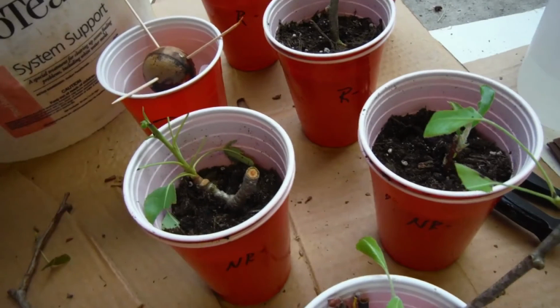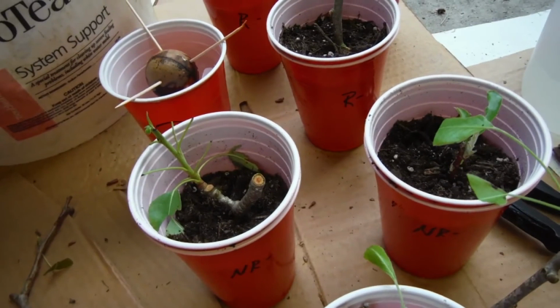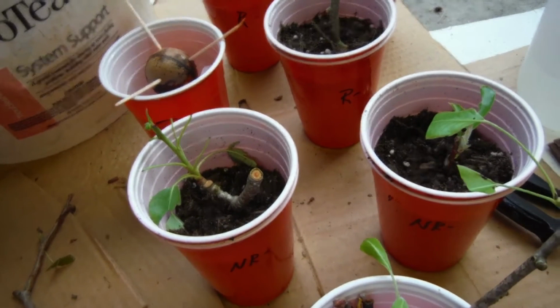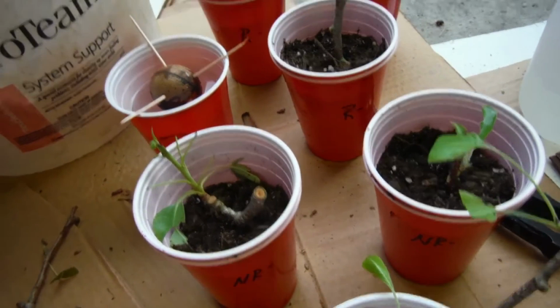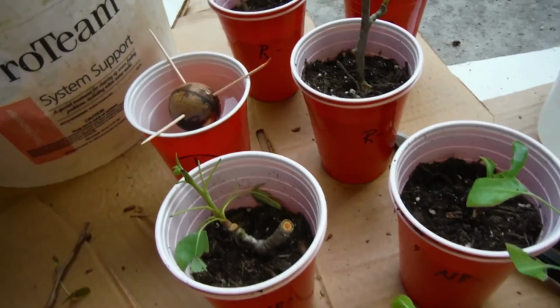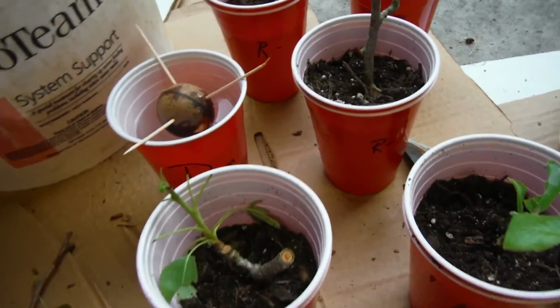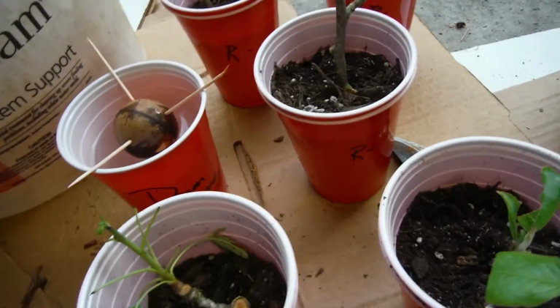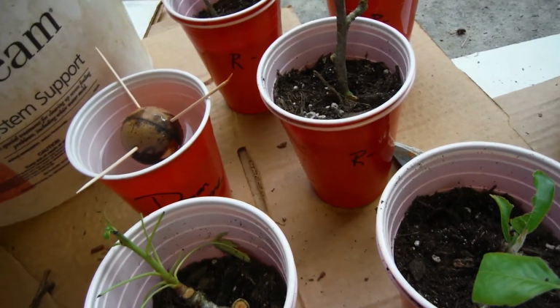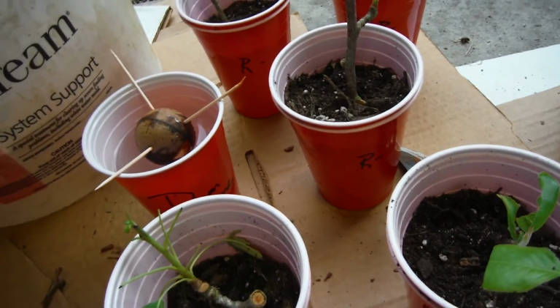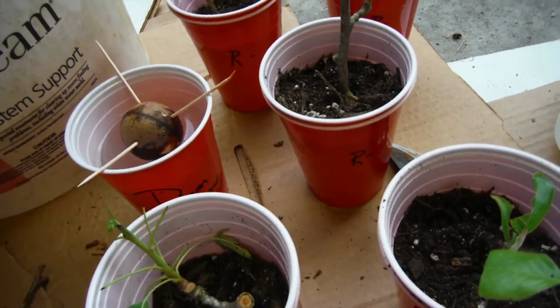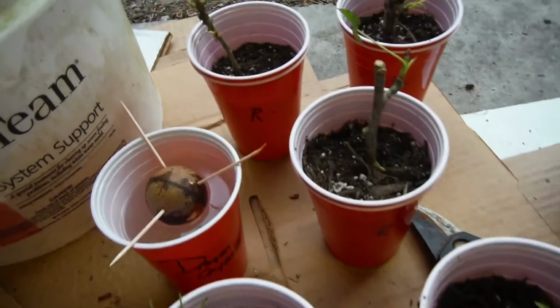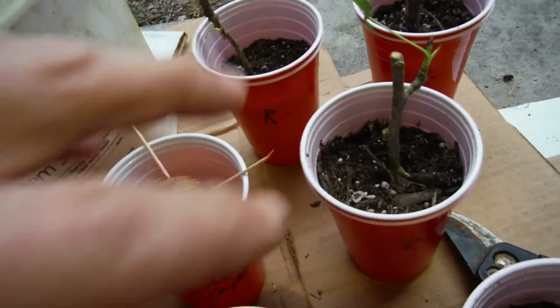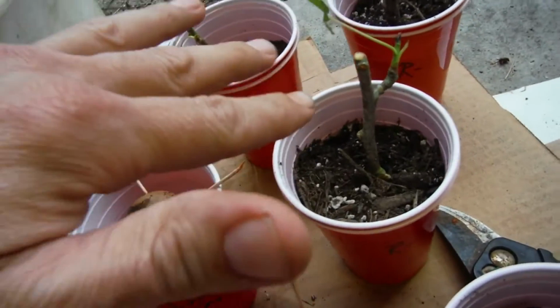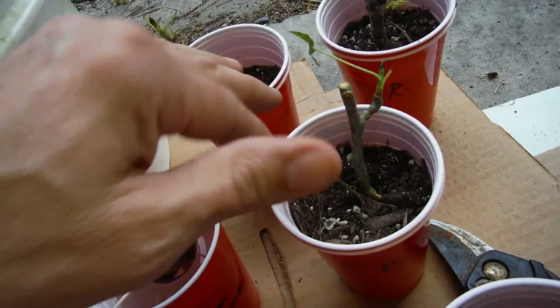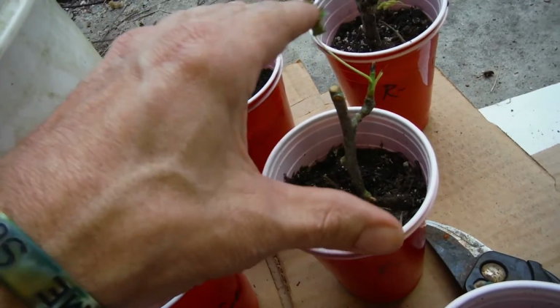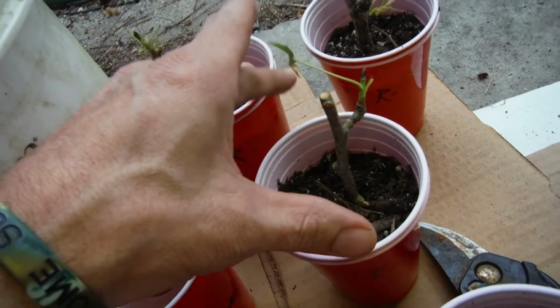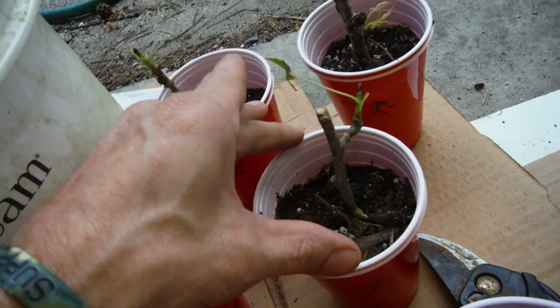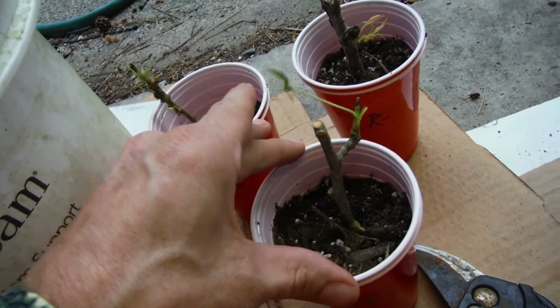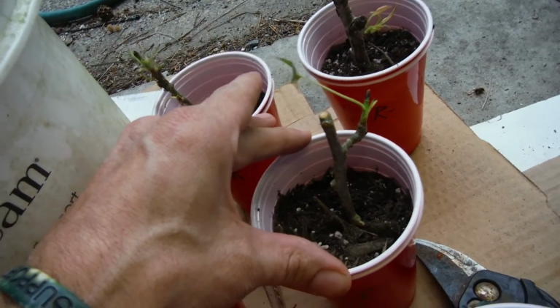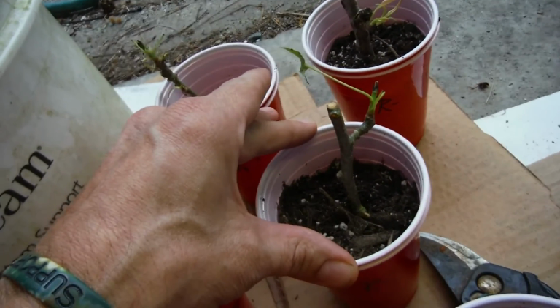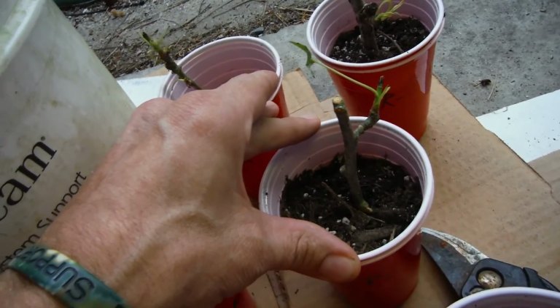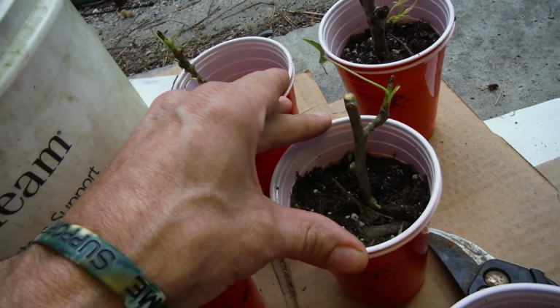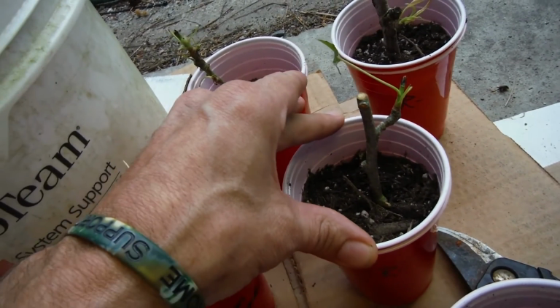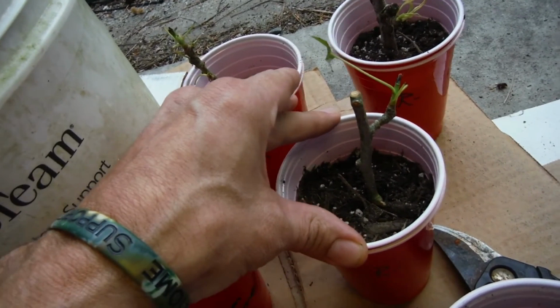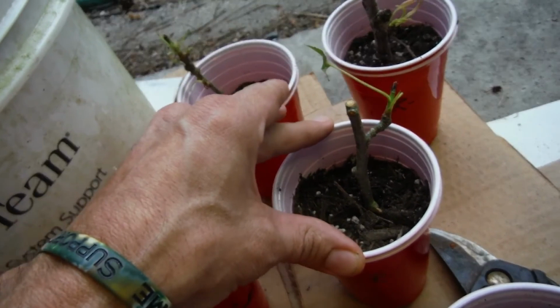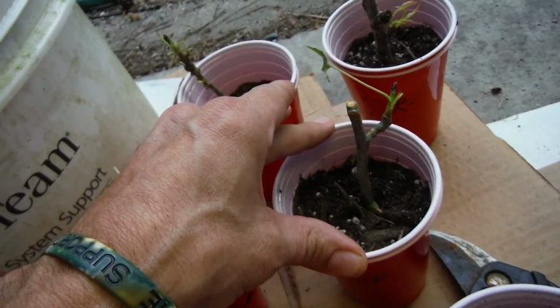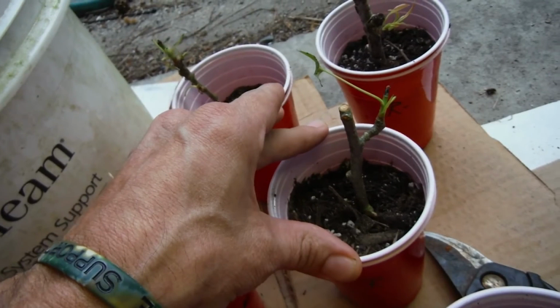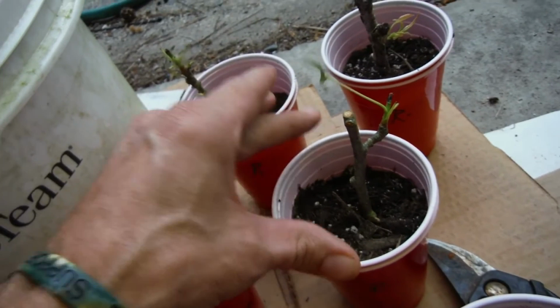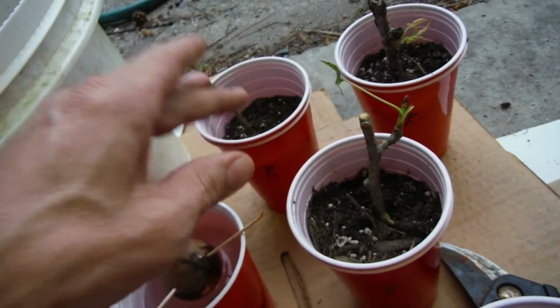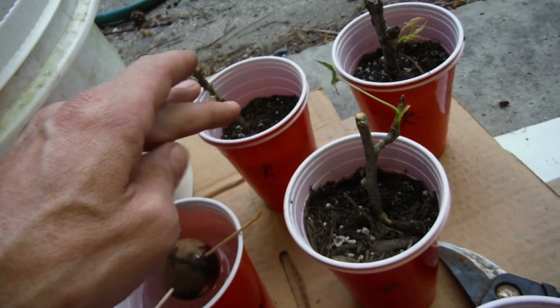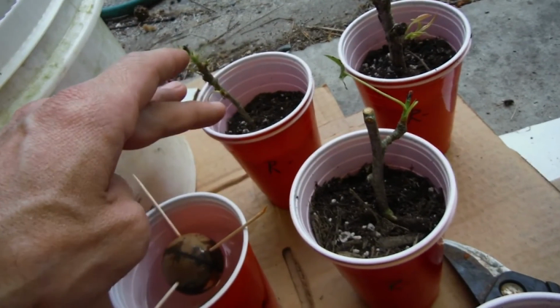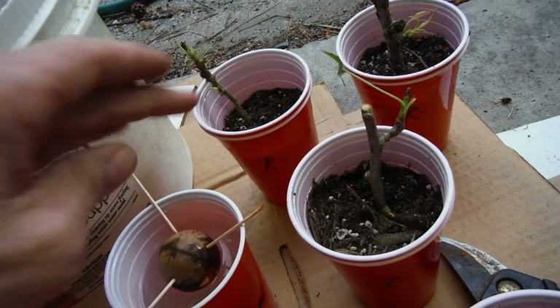So I guess my experiment will be with the non-root hormone cuttings — I'll have one with Master Blend and one with water, and we'll see the race to roots! Then these three guys back here, I'm going to pick maybe two of them for Master Blend and one for just straight water.